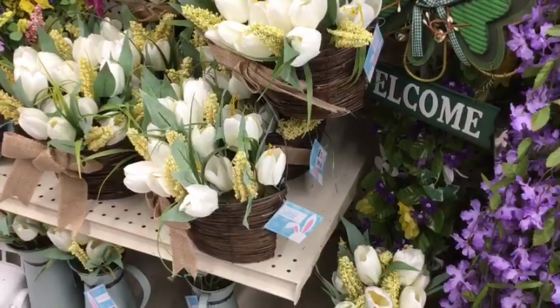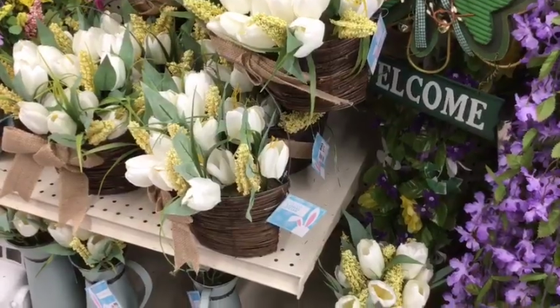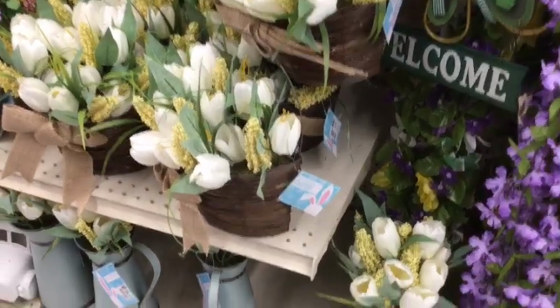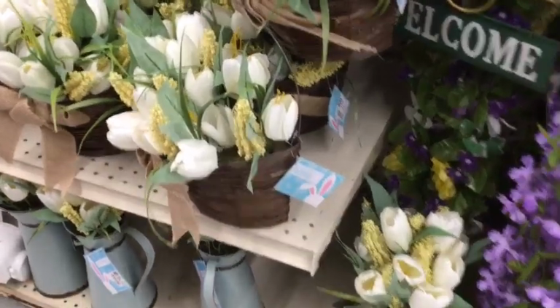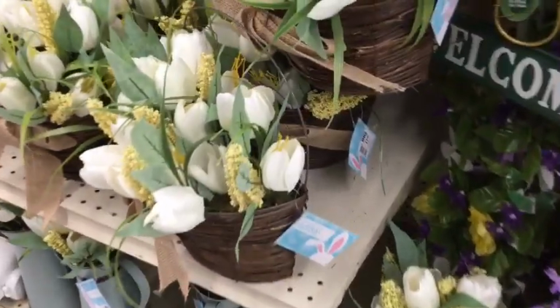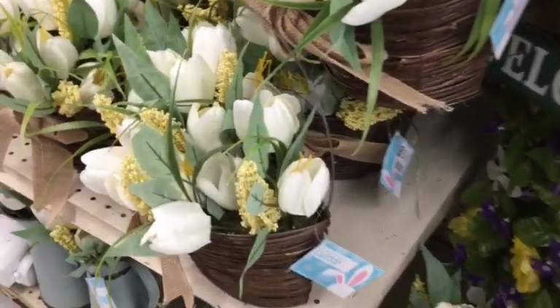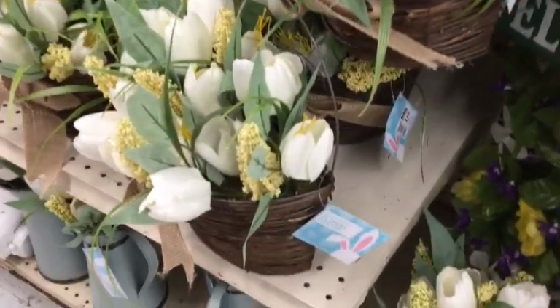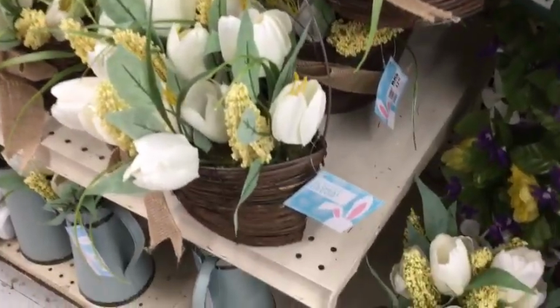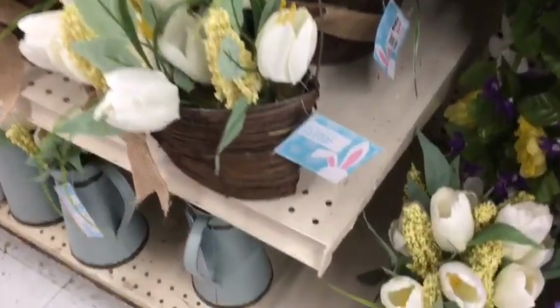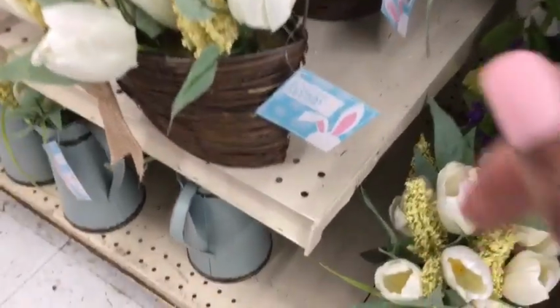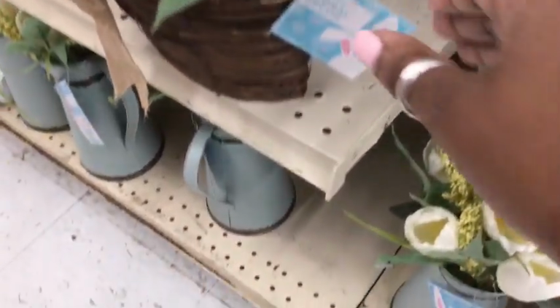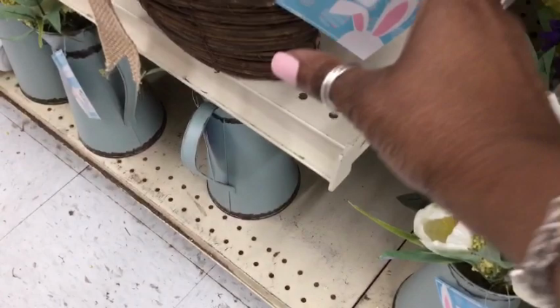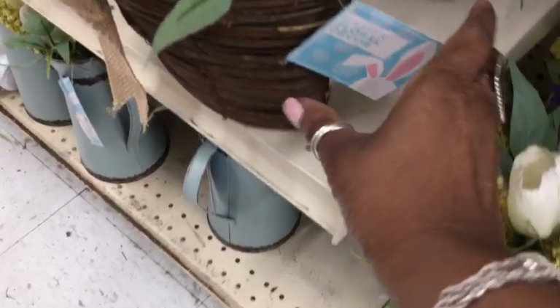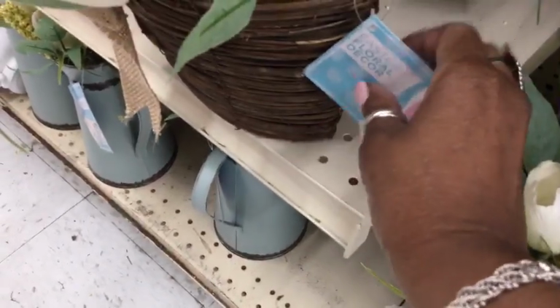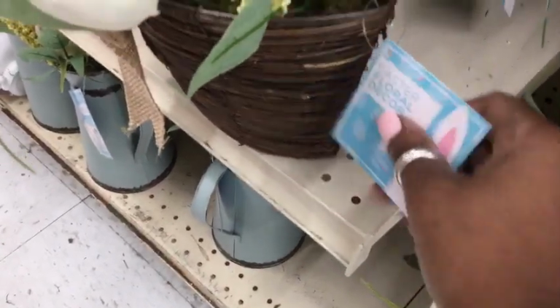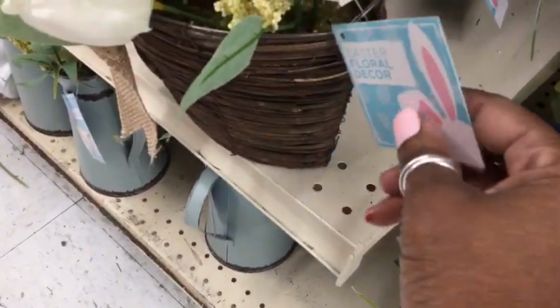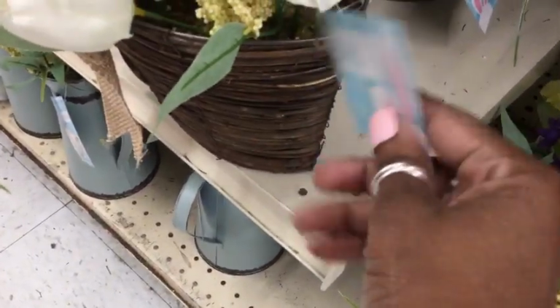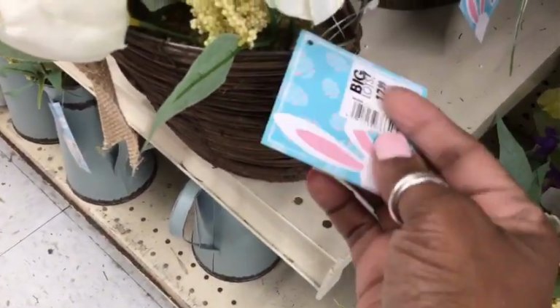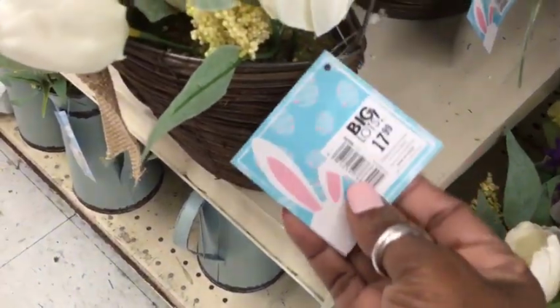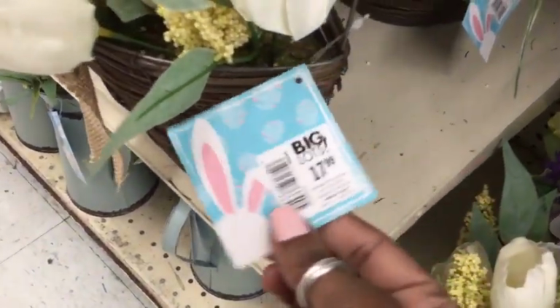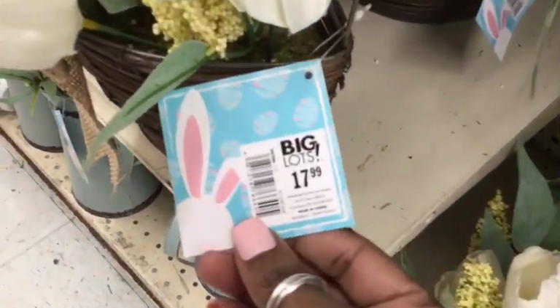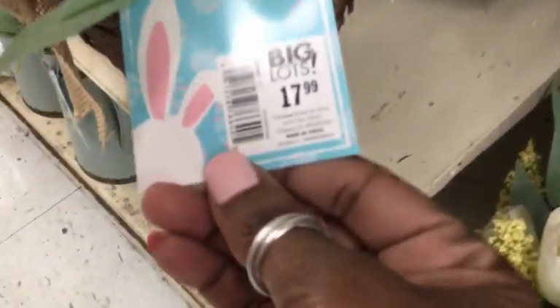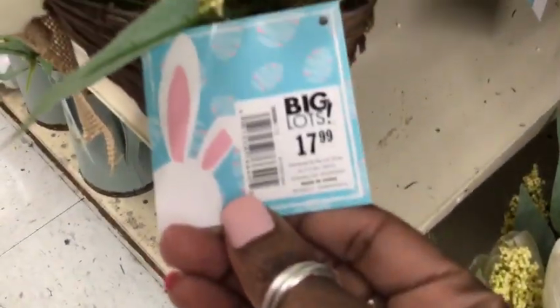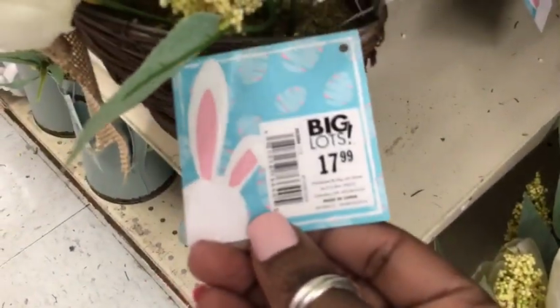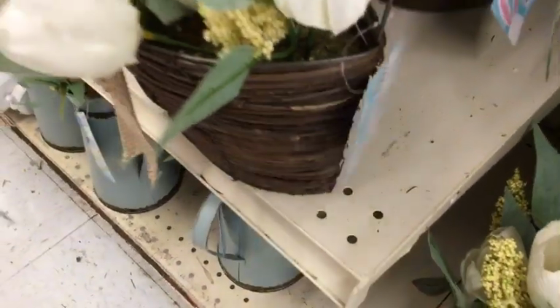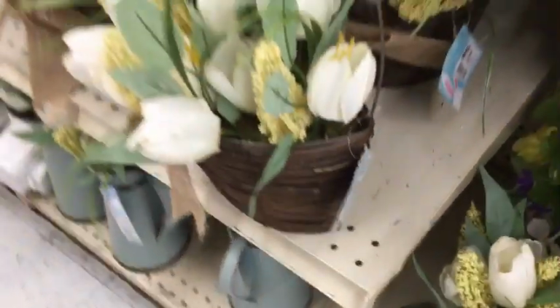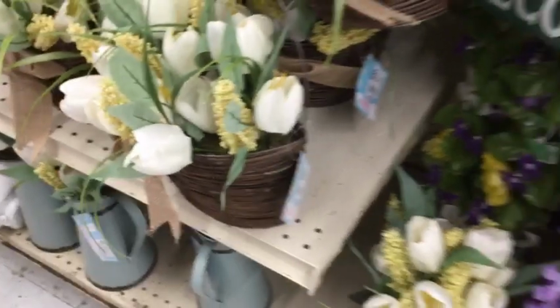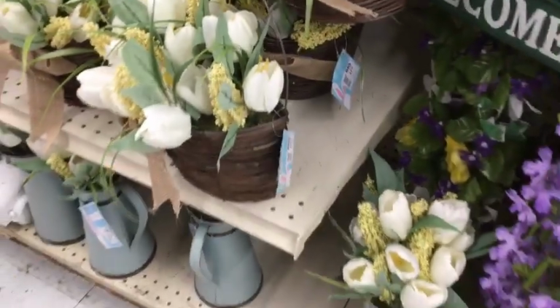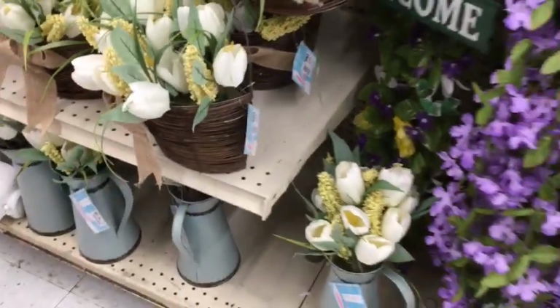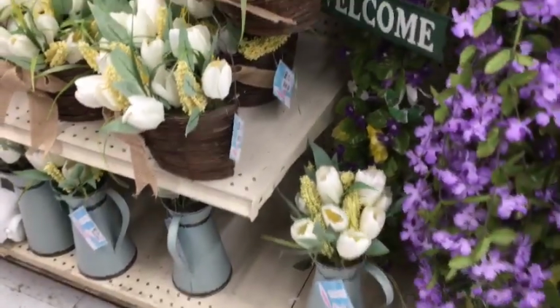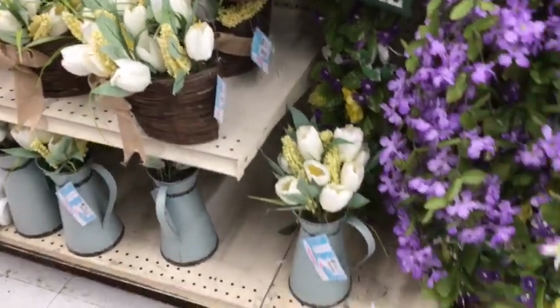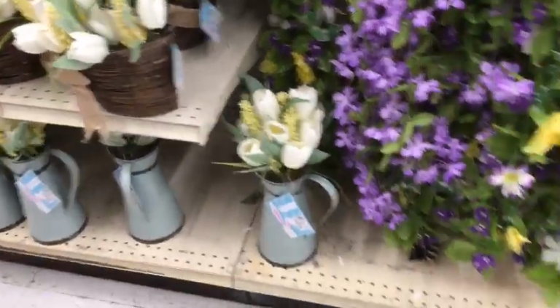Now, back to this floral arrangement. I really like the color palette that was used with the white tulips, and I like the textures as well. How beautiful for the spring season.